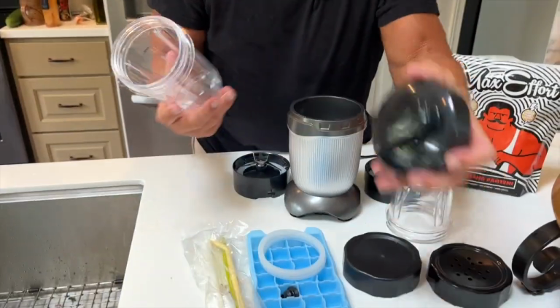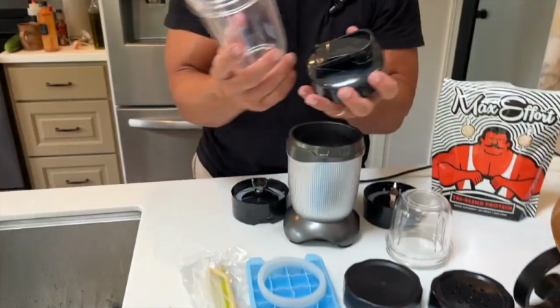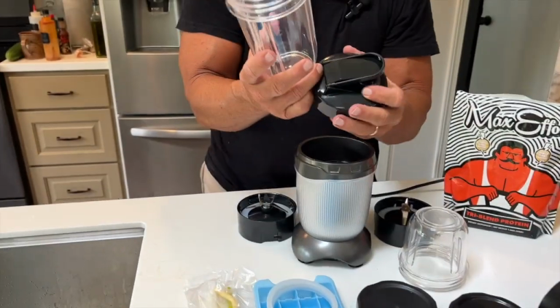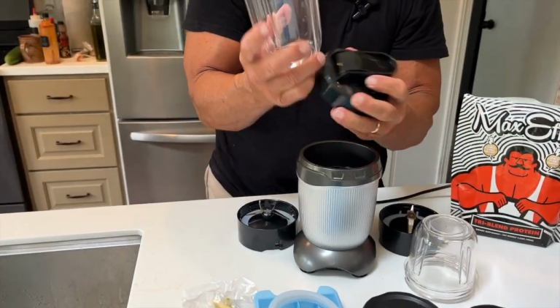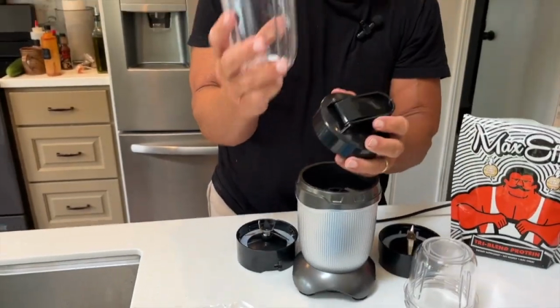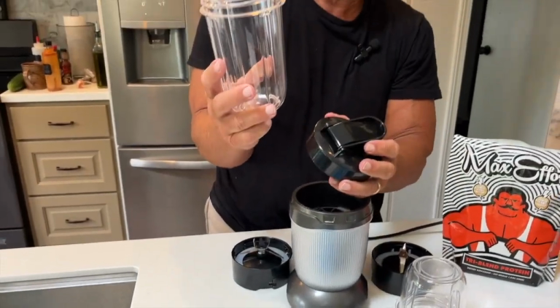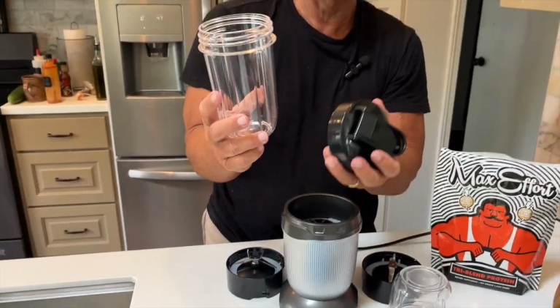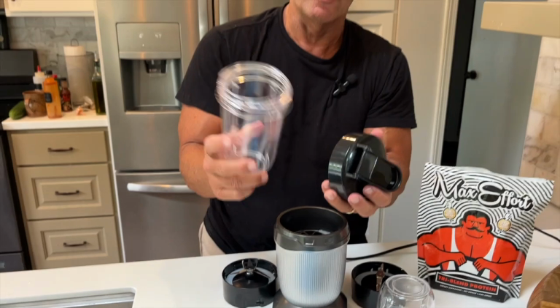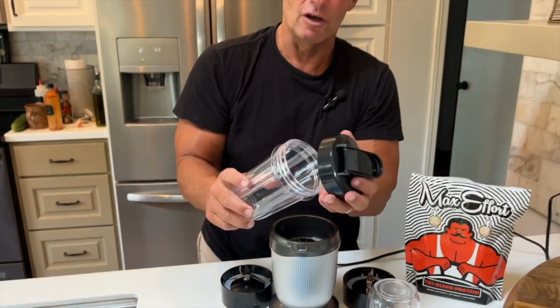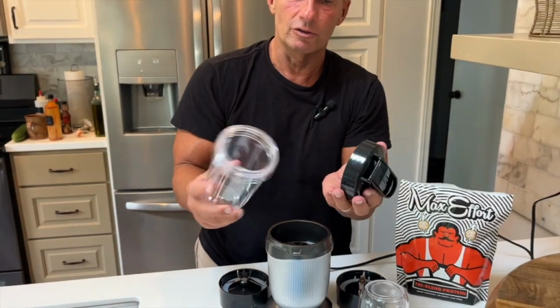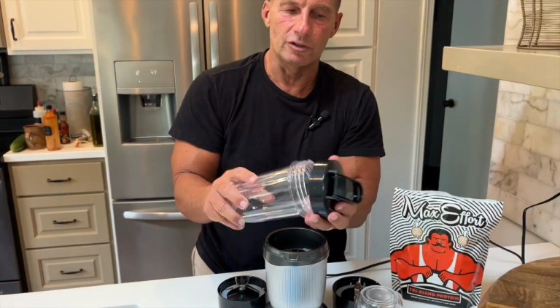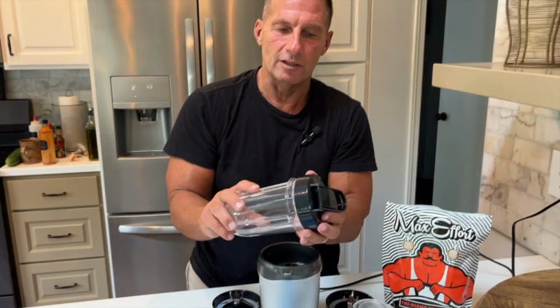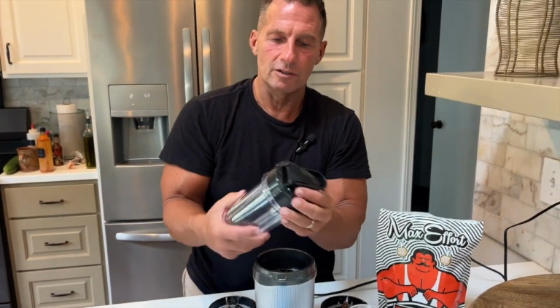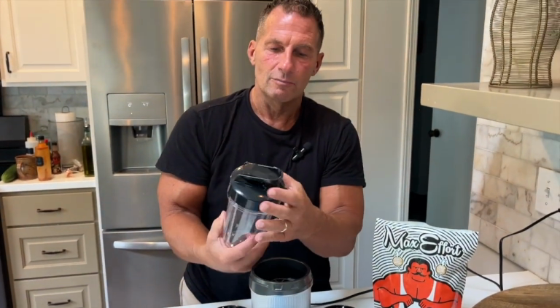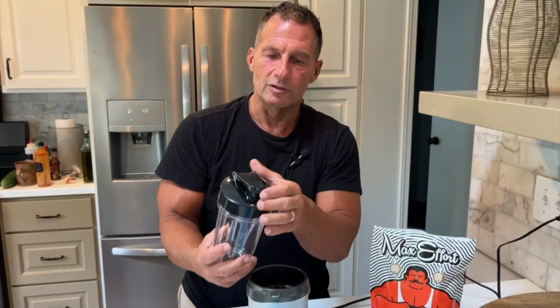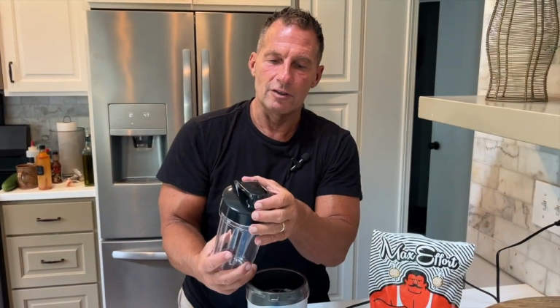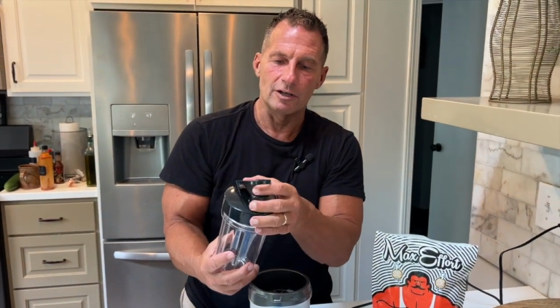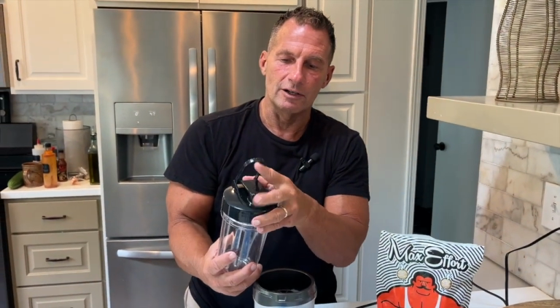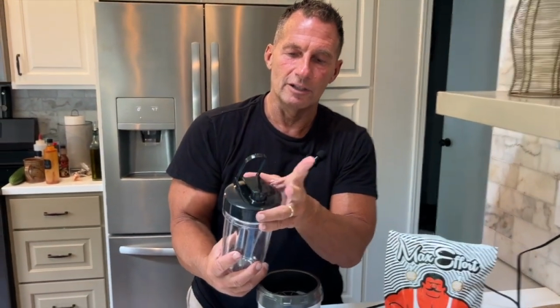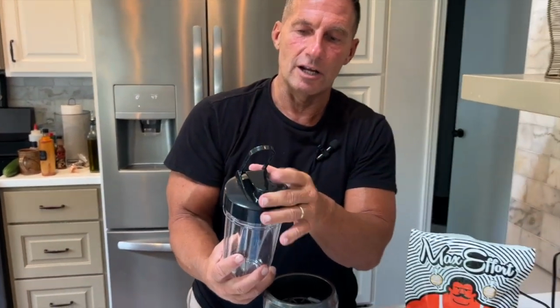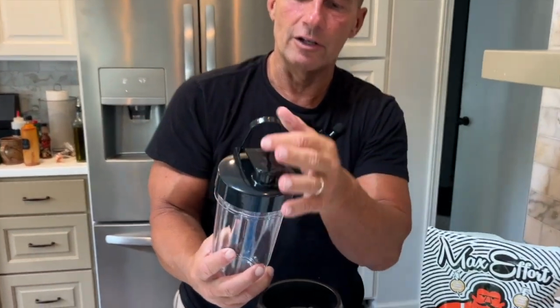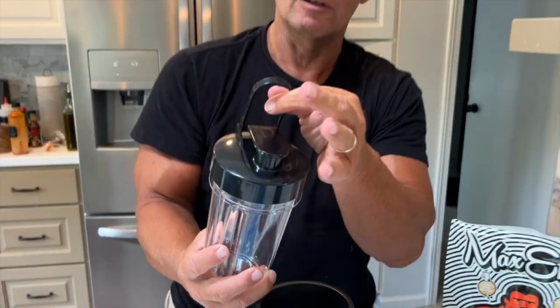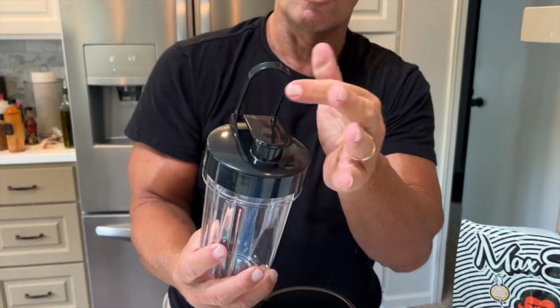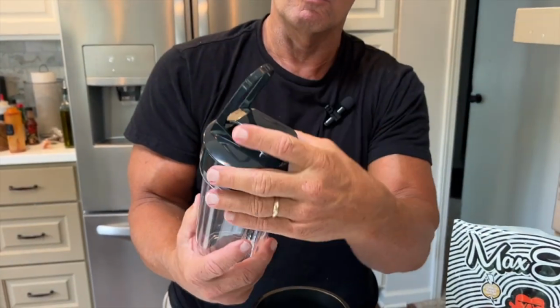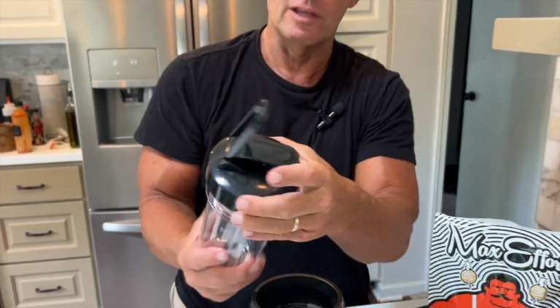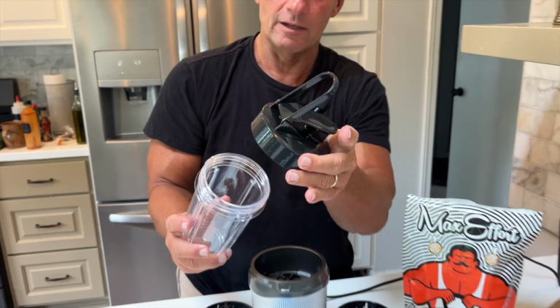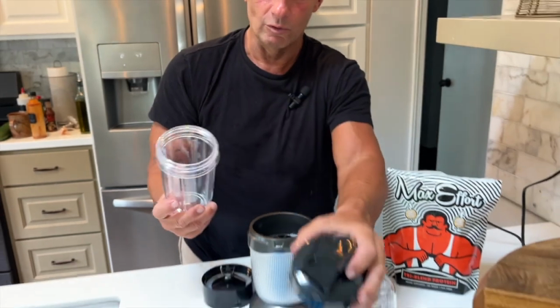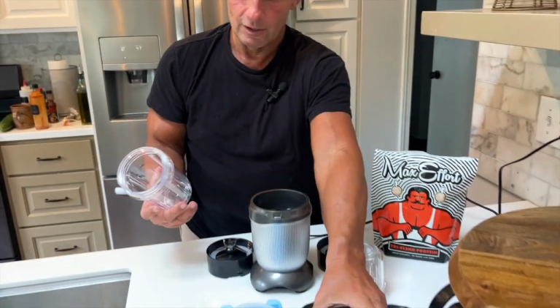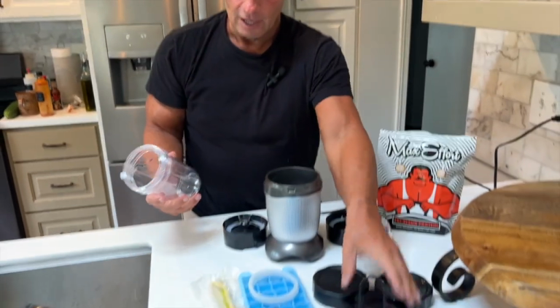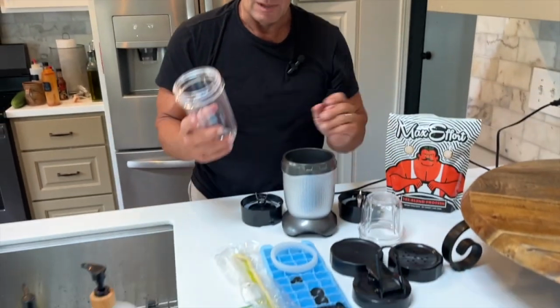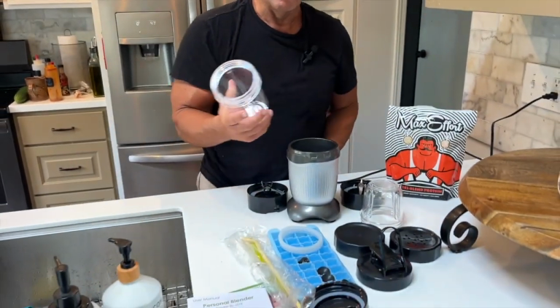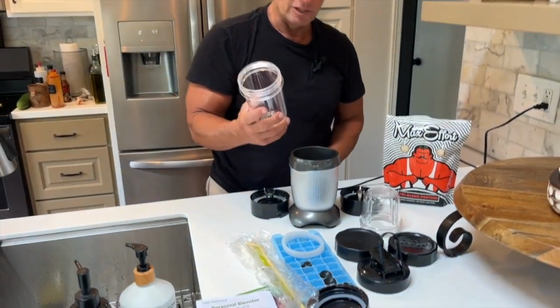A lot of people like to have their shakes on the go, so you just put this together and then you've got your lid and shake holder. I'm going to make a shake for you real quick just to show how easy it is to blend.